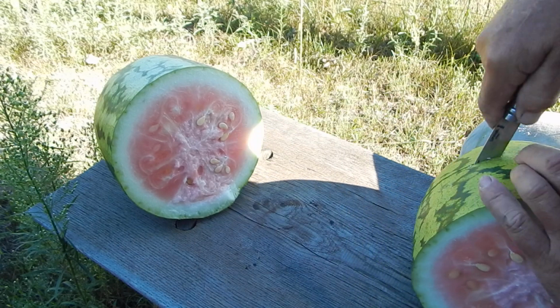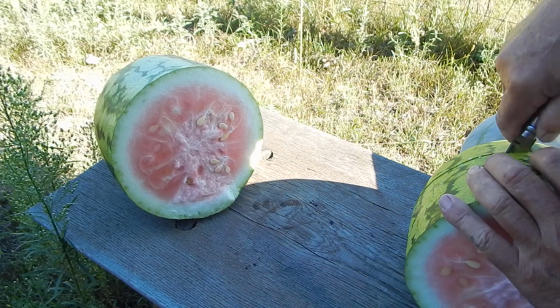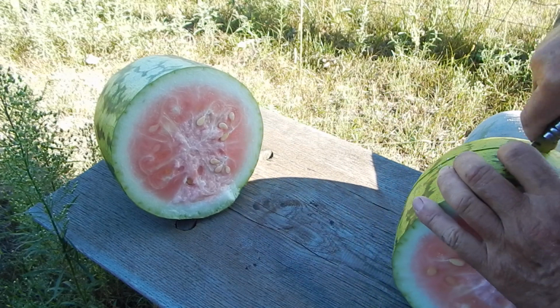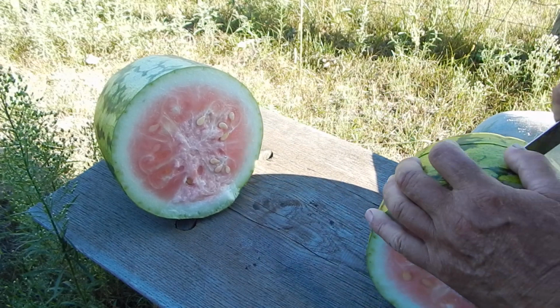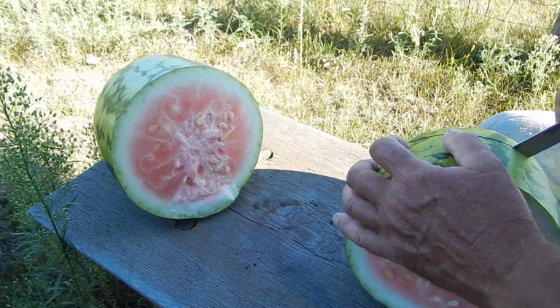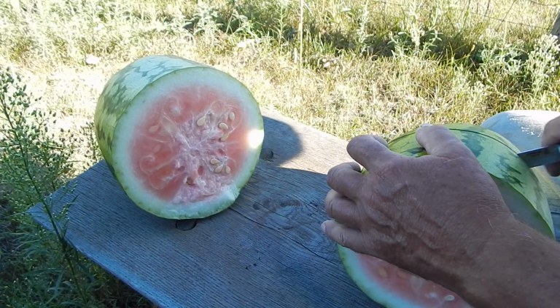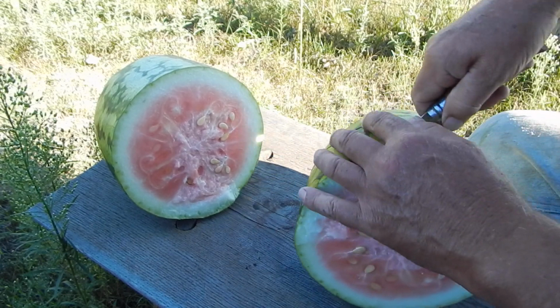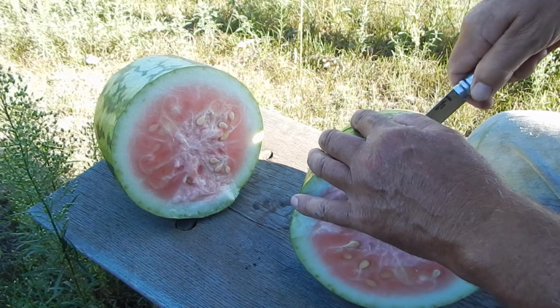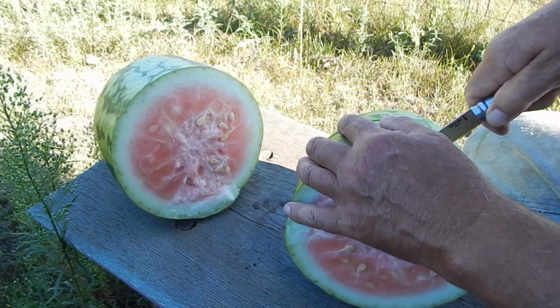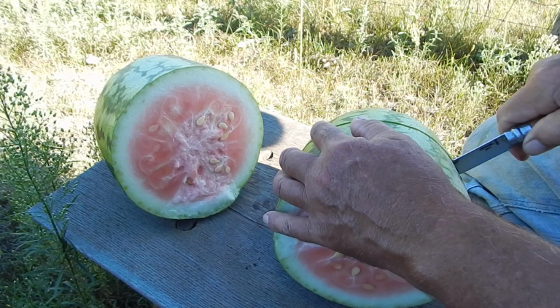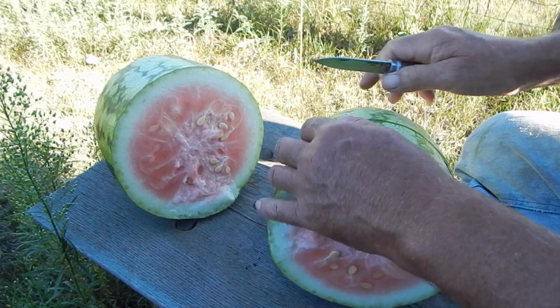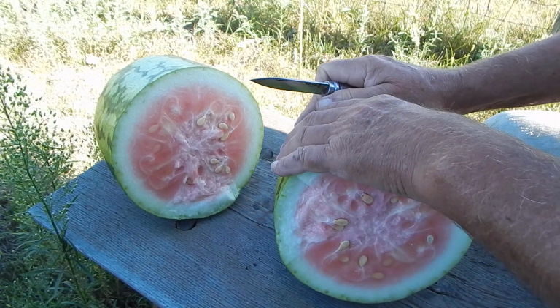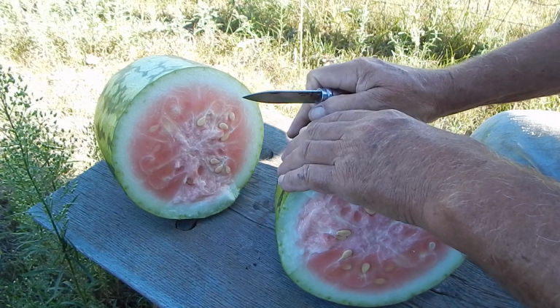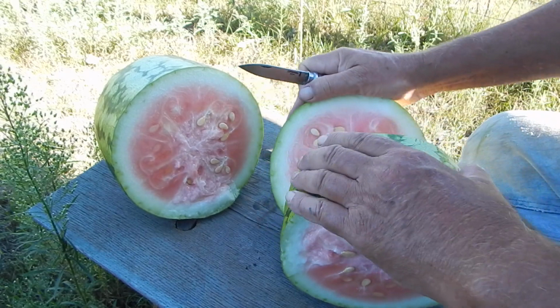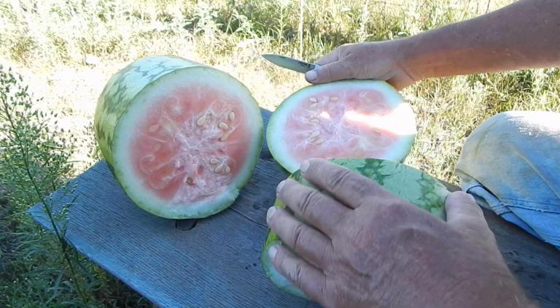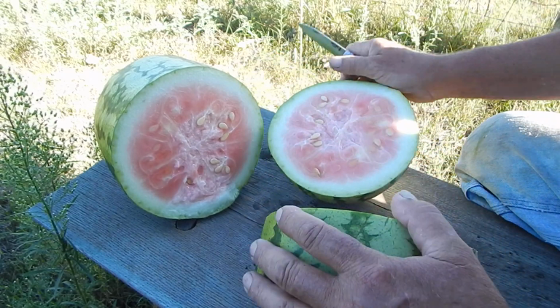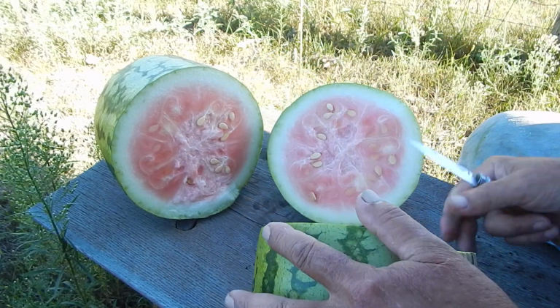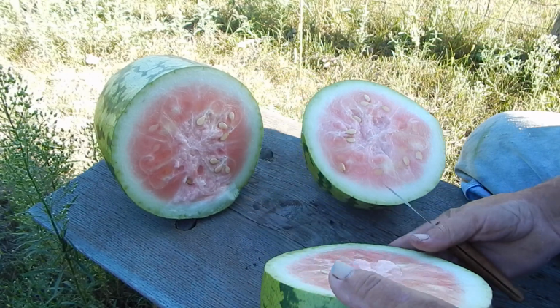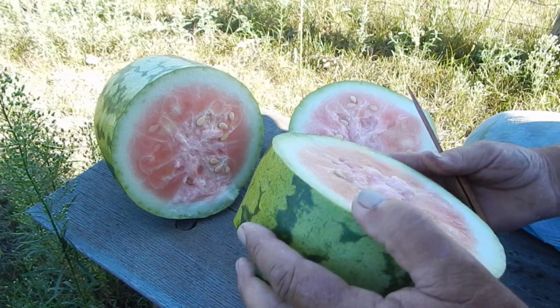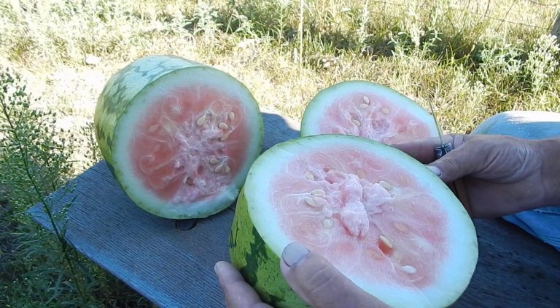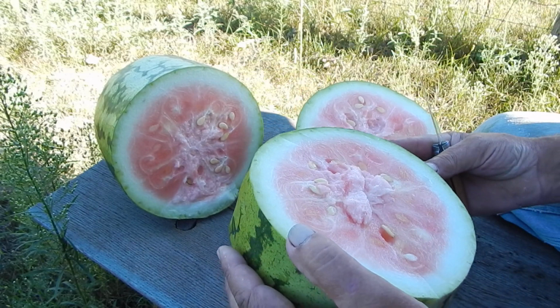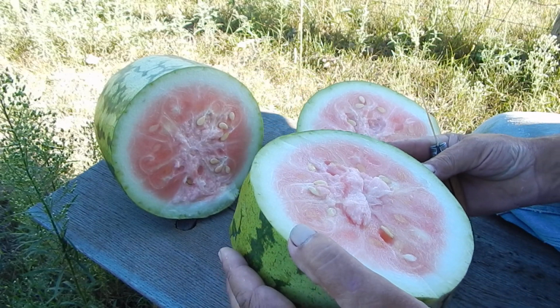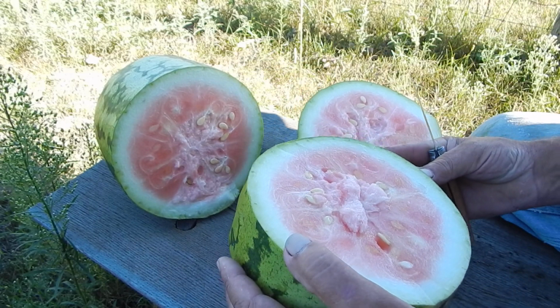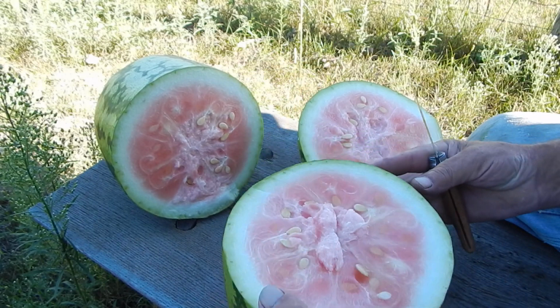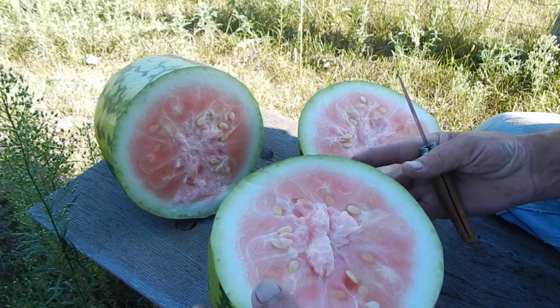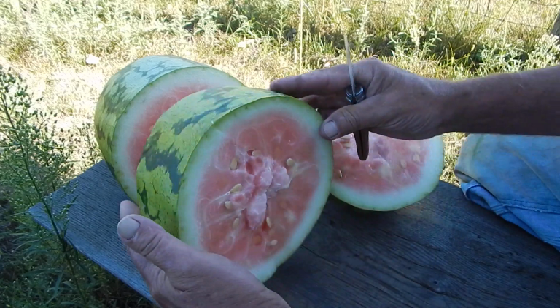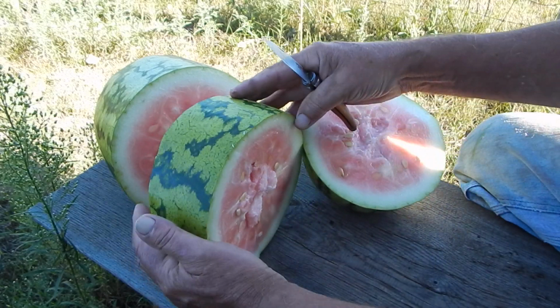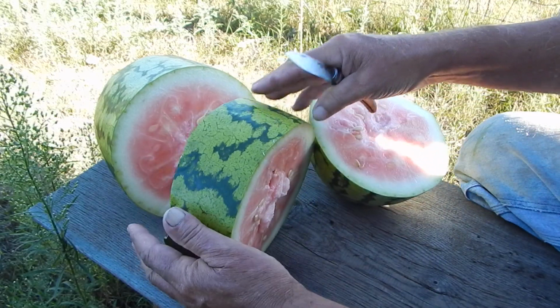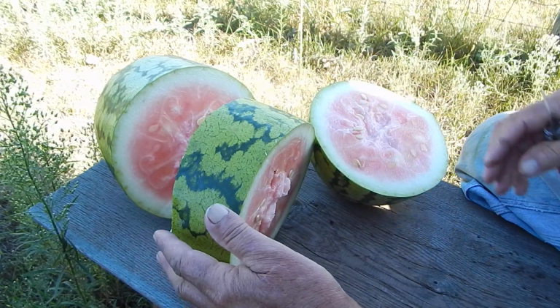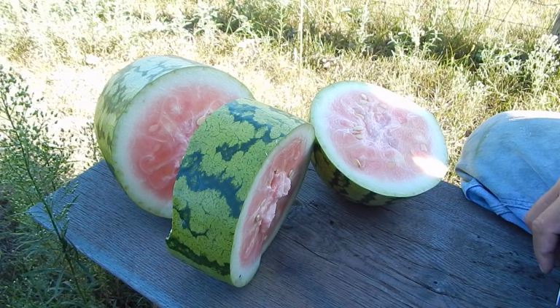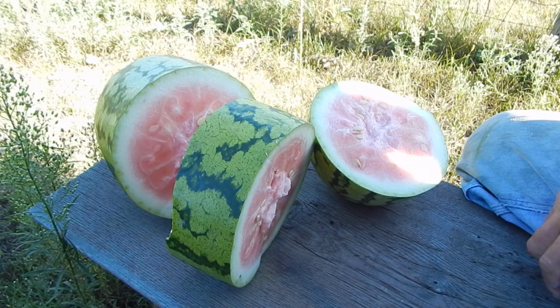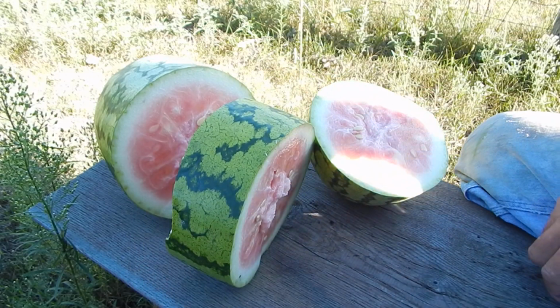Them dark ones are good, and the muskmelons — I've been eating on them. But I had a desire for watermelon, and I've got watermelon. Bye-bye.